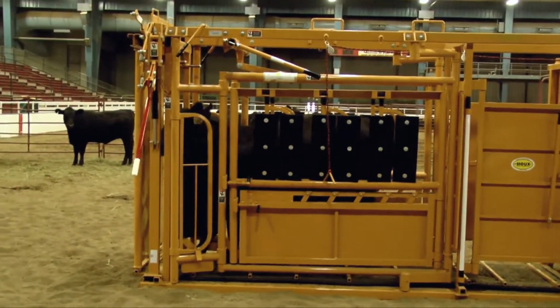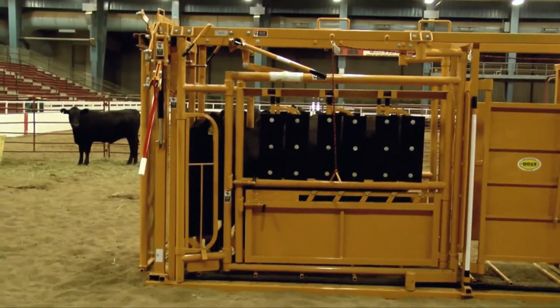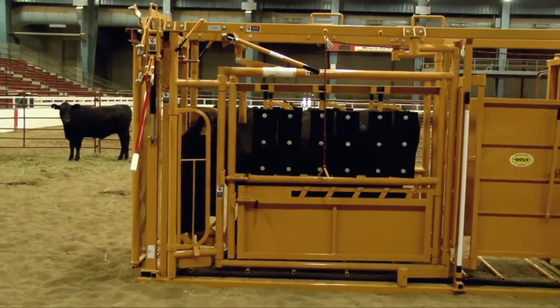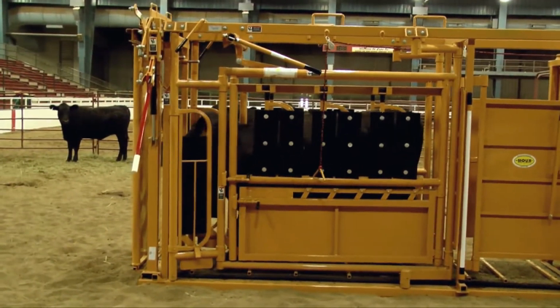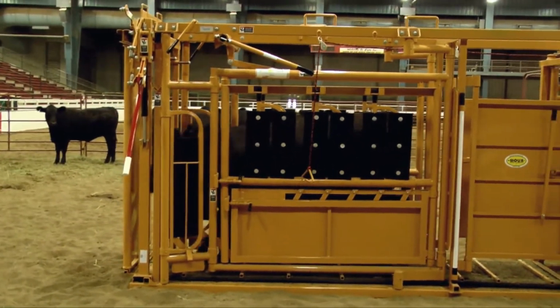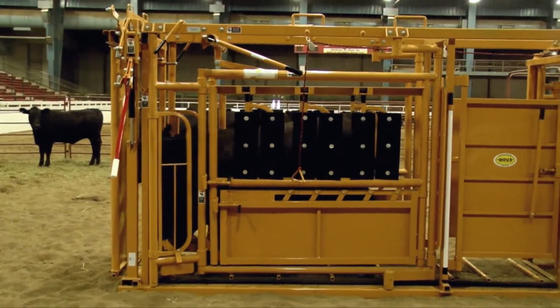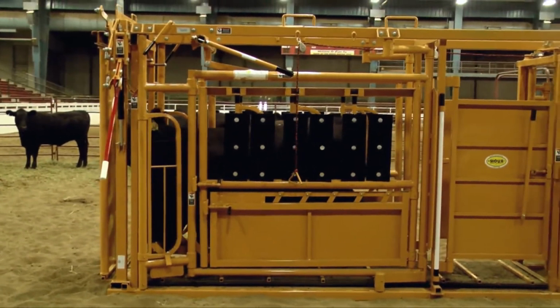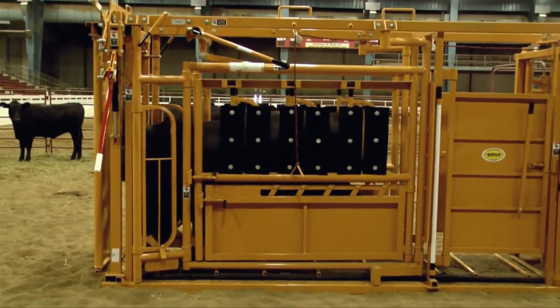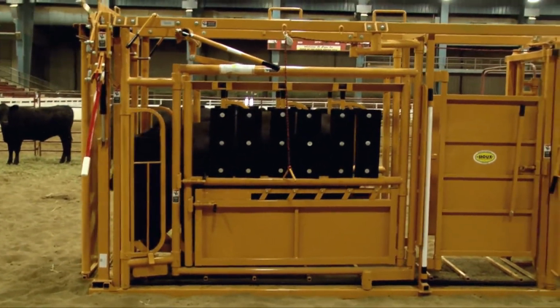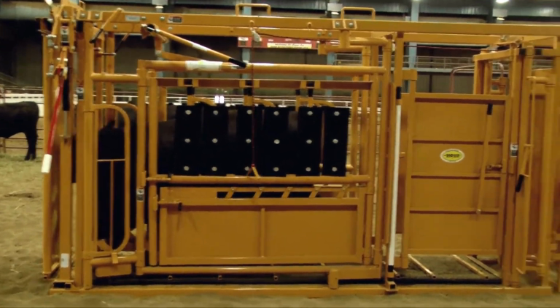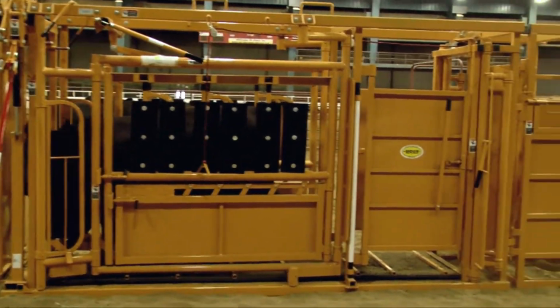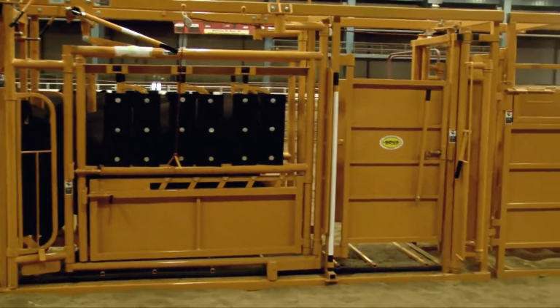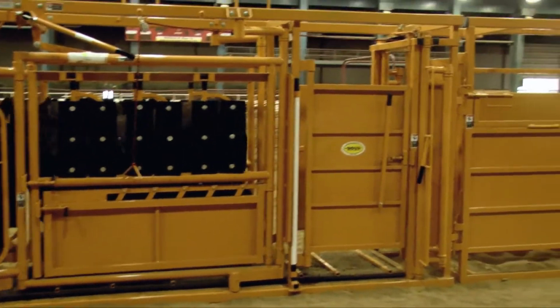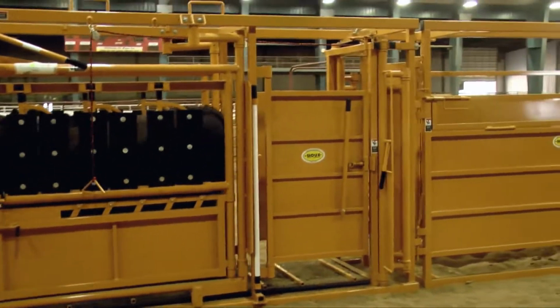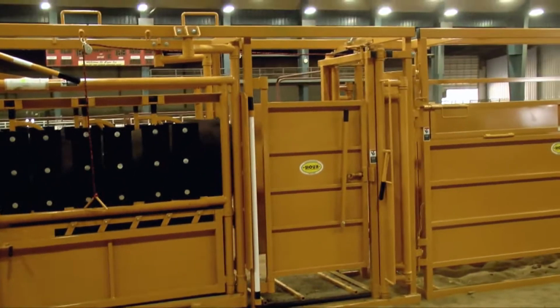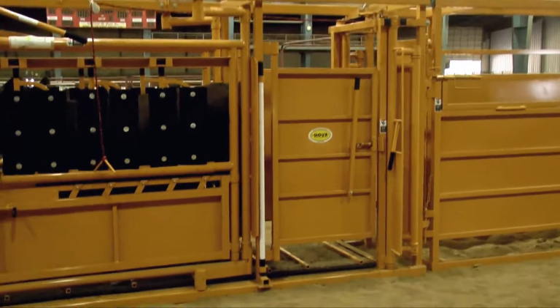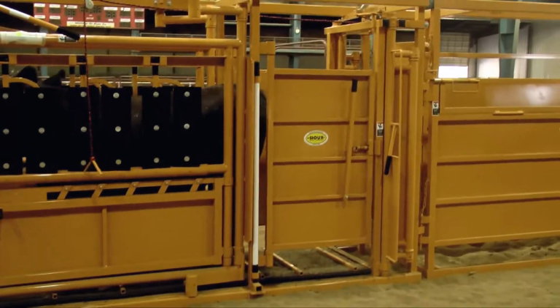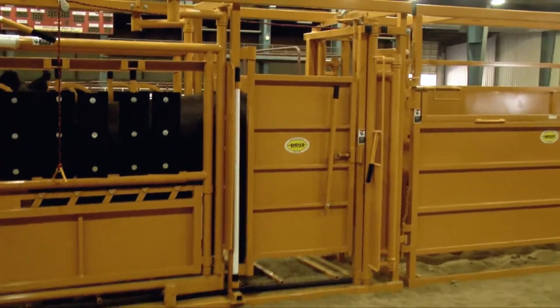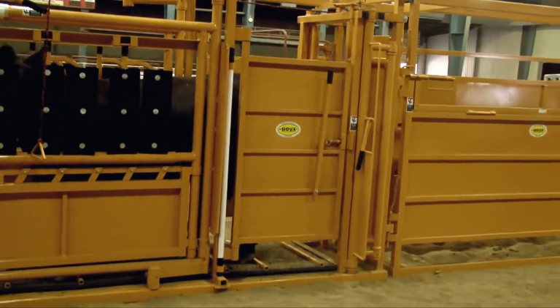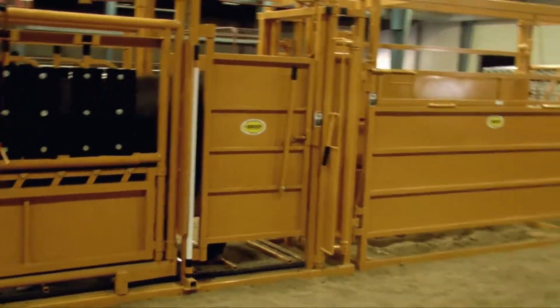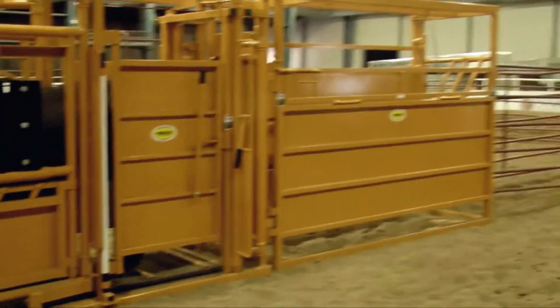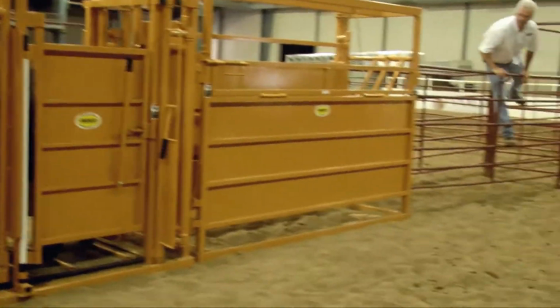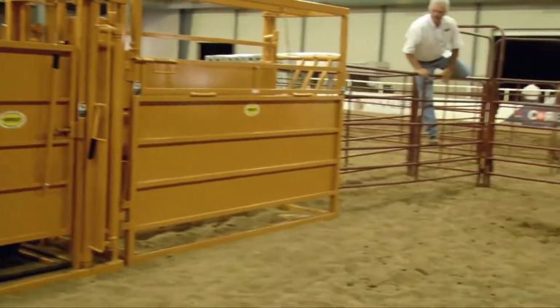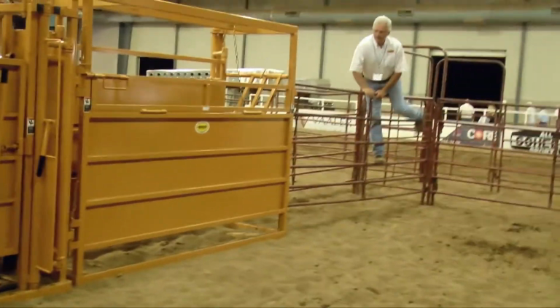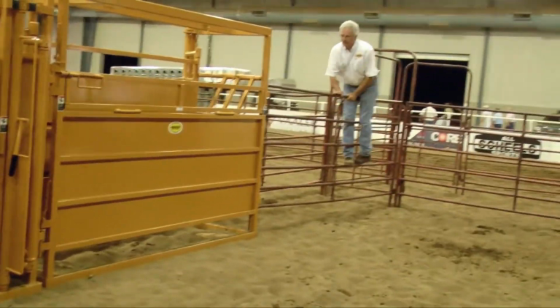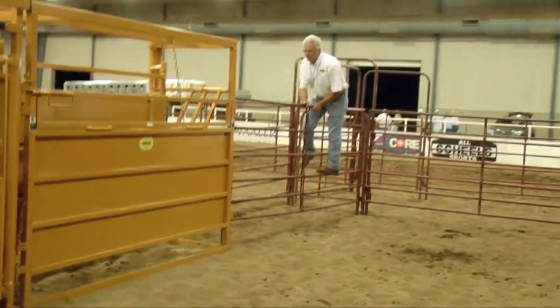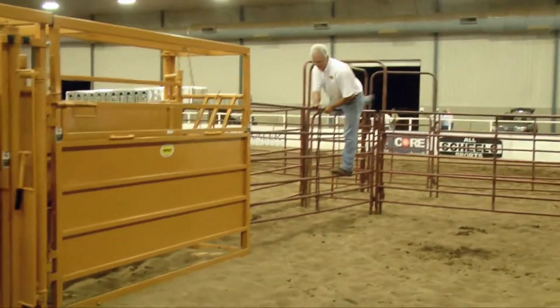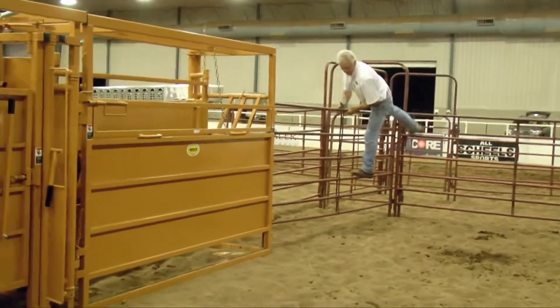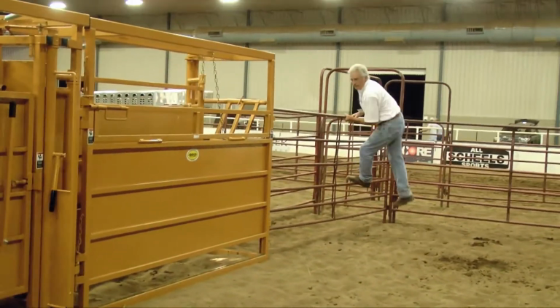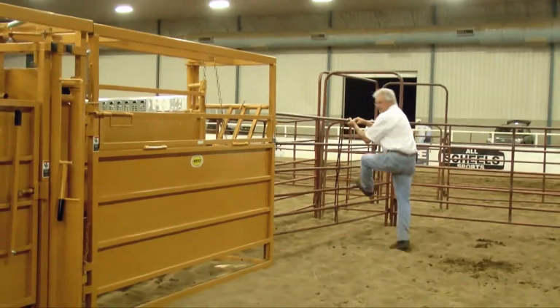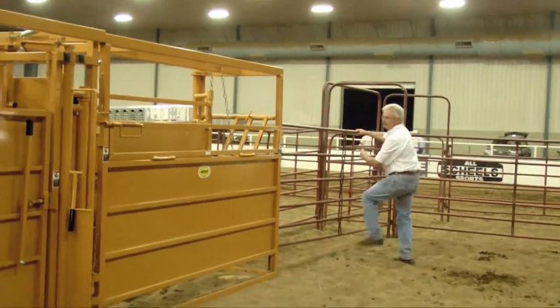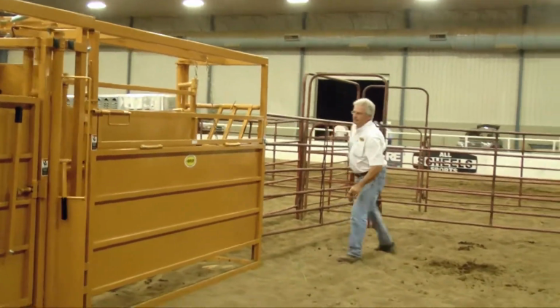That calf balked a little bit at the drop-down gate at the back, but that's normal, and then he went on forward.